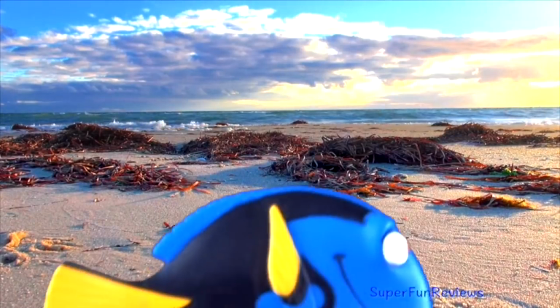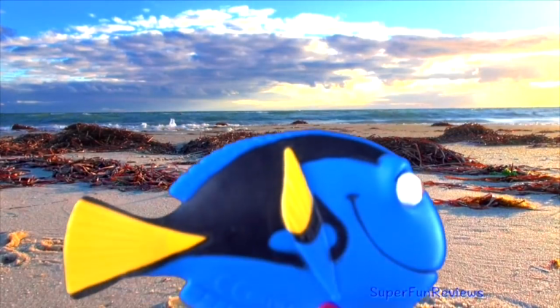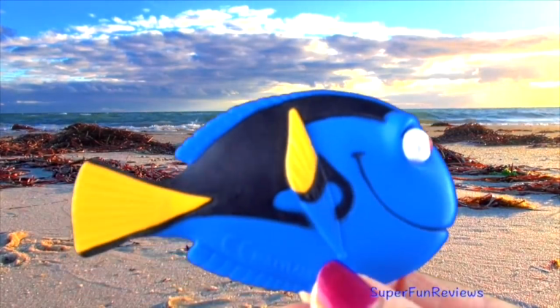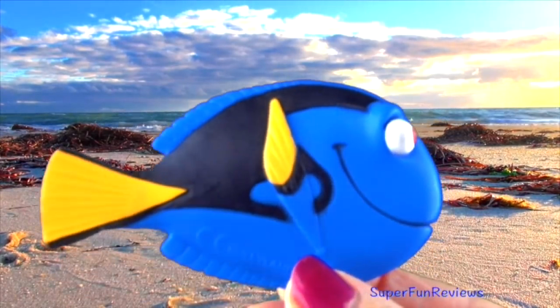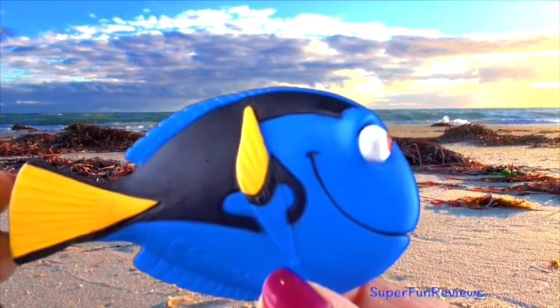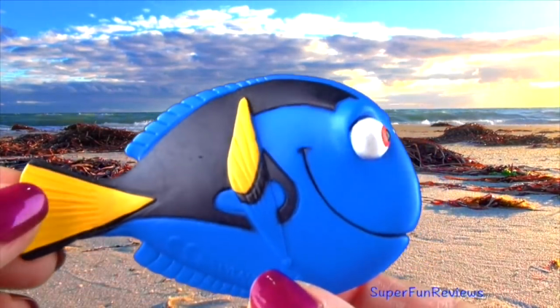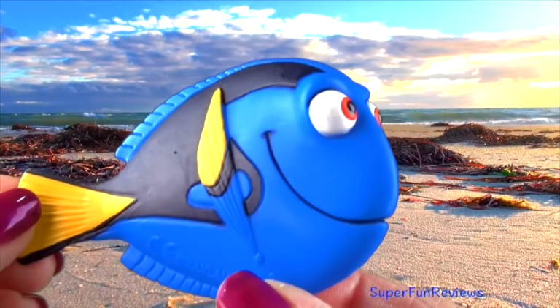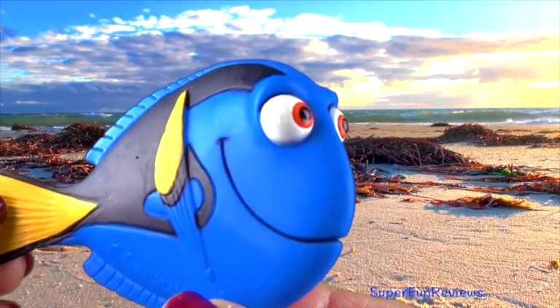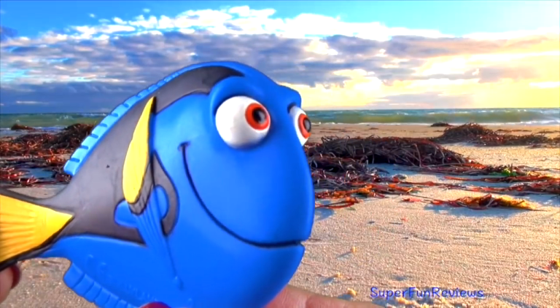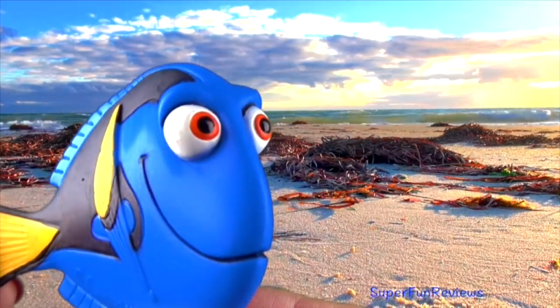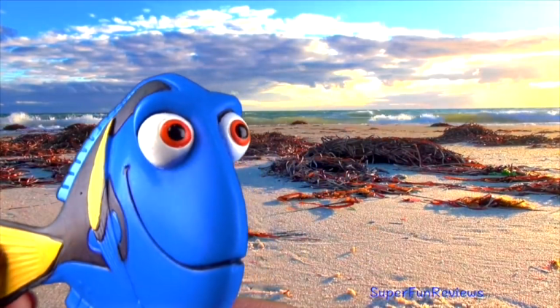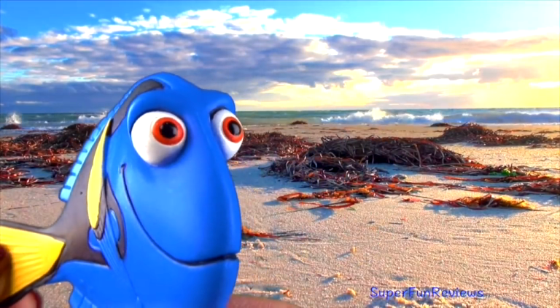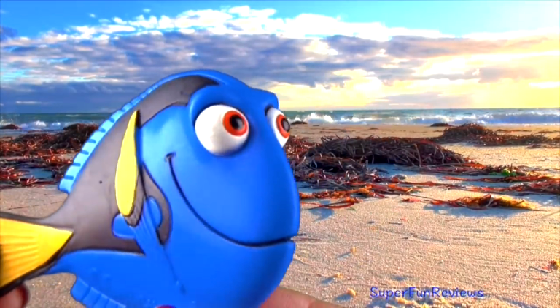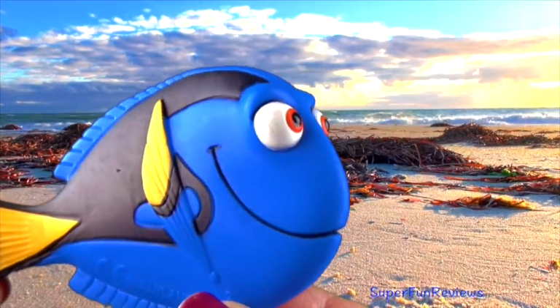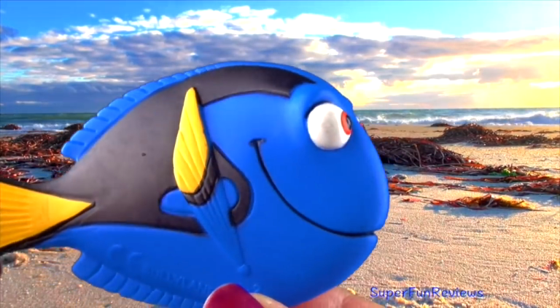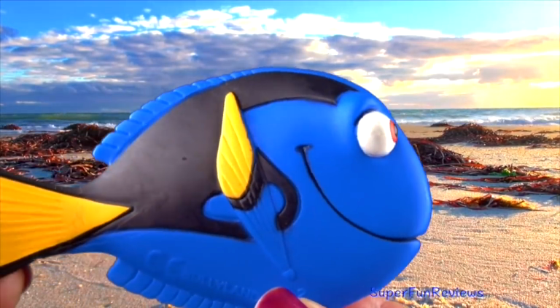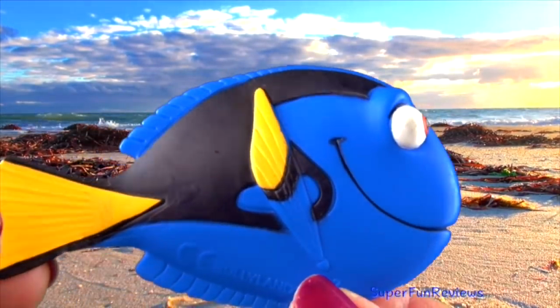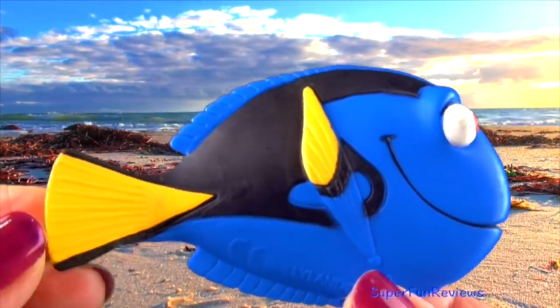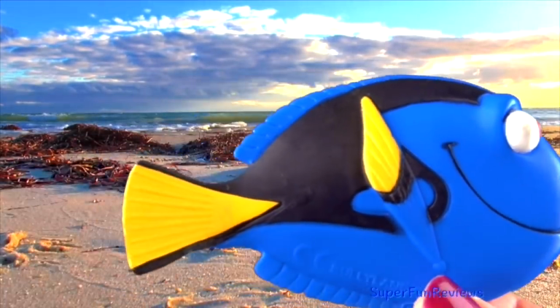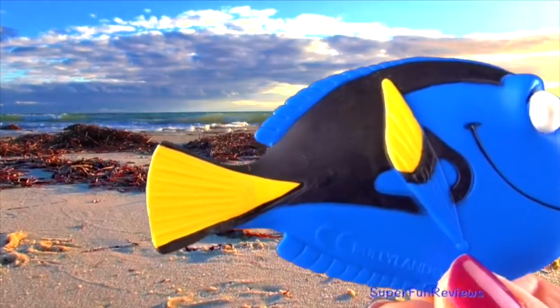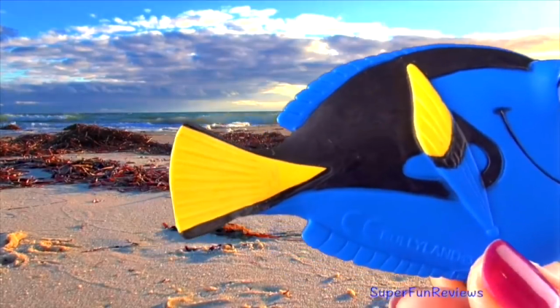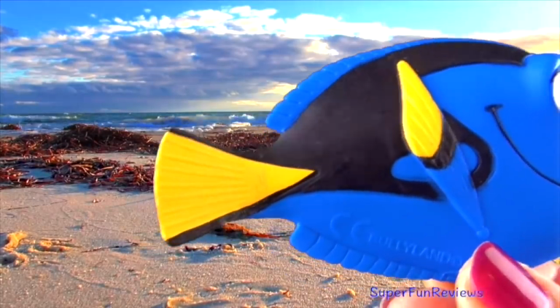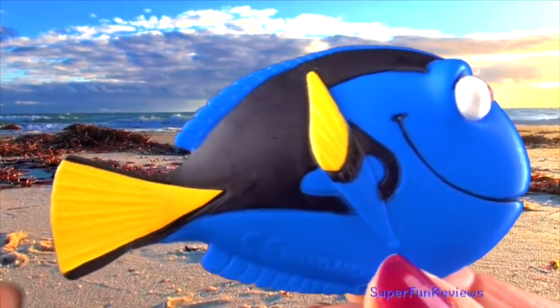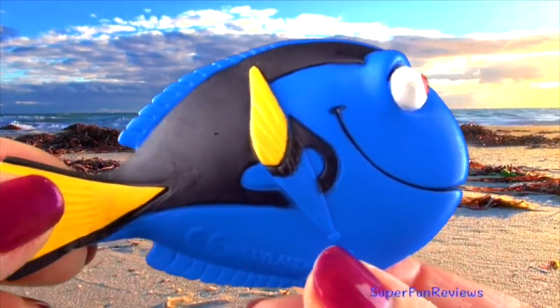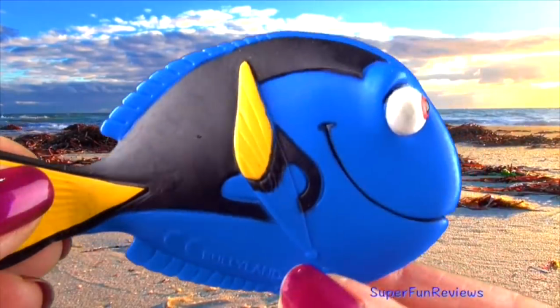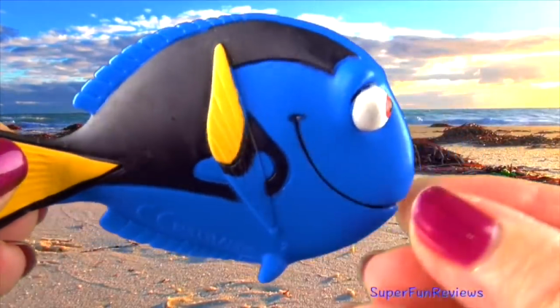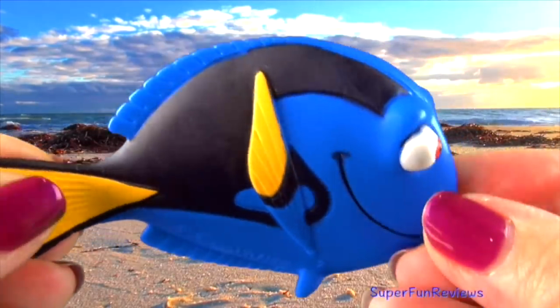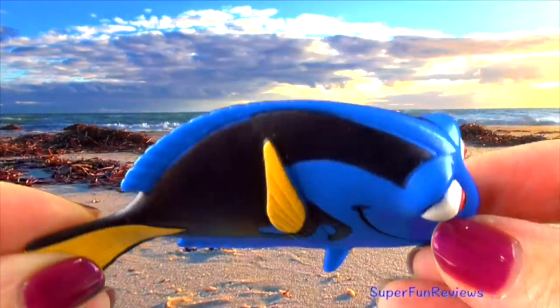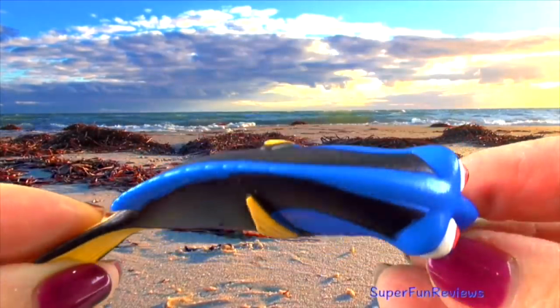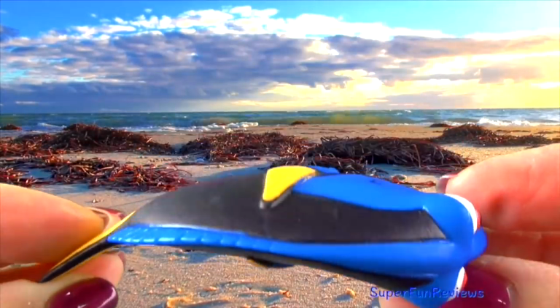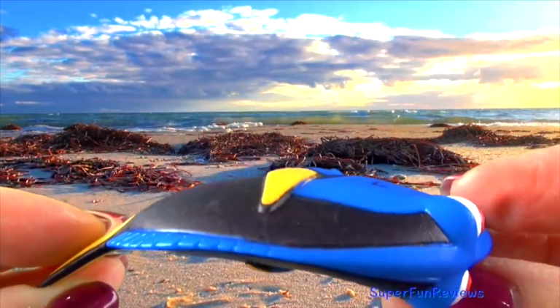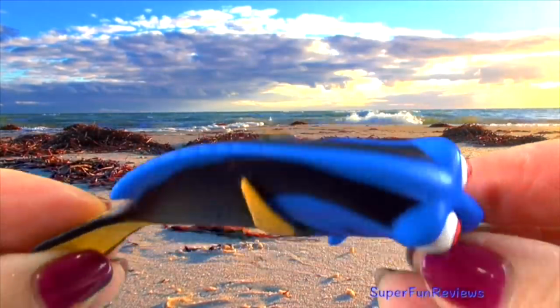Here's Dory. I'm looking forward to the new Finding Dory movie. This fish is sometimes called a regal tang or a surgeon fish. The fins are relatively small.